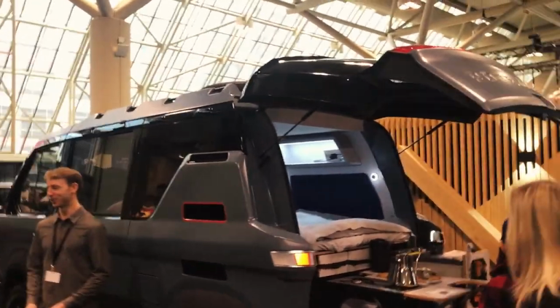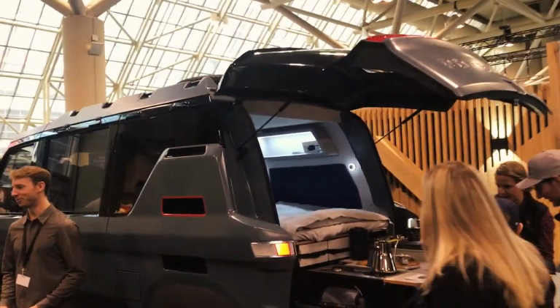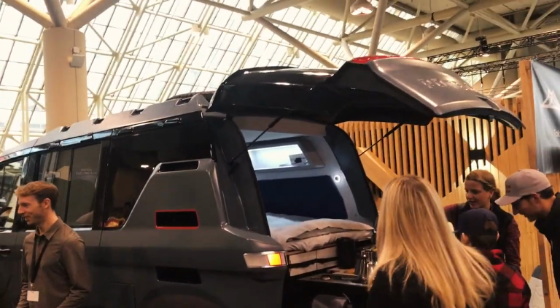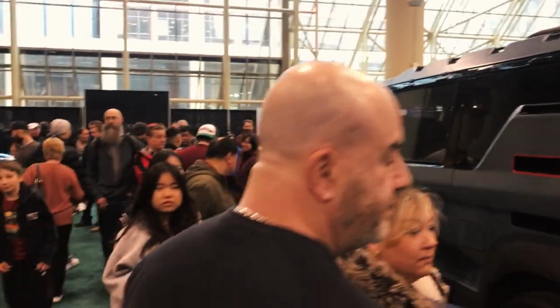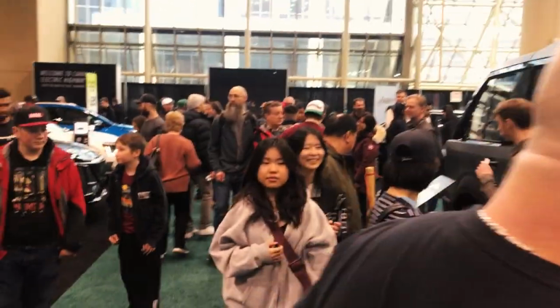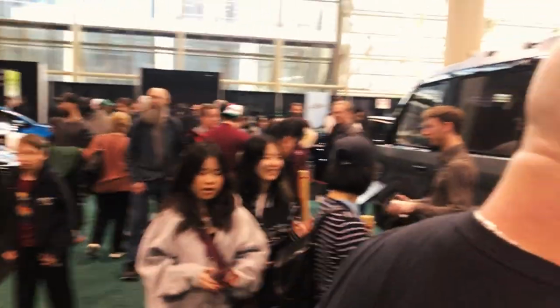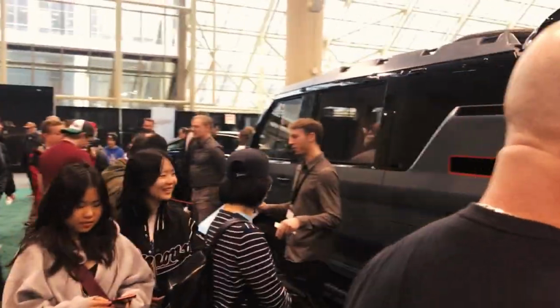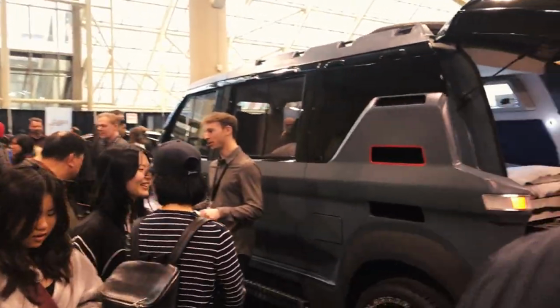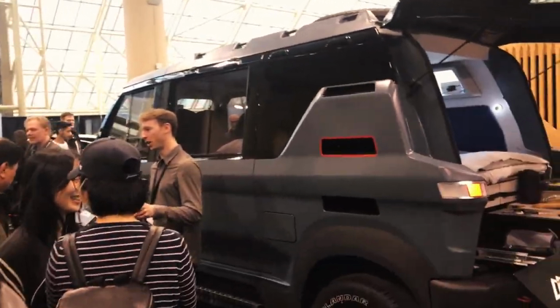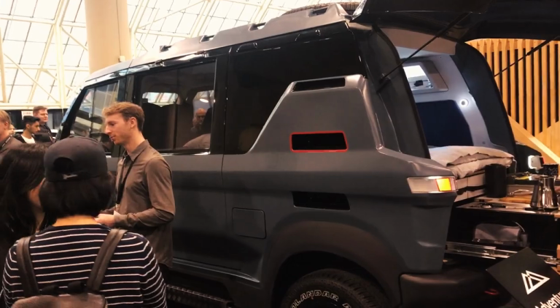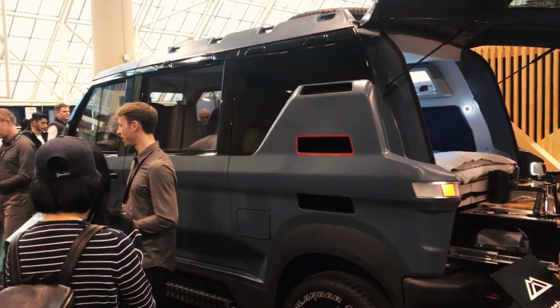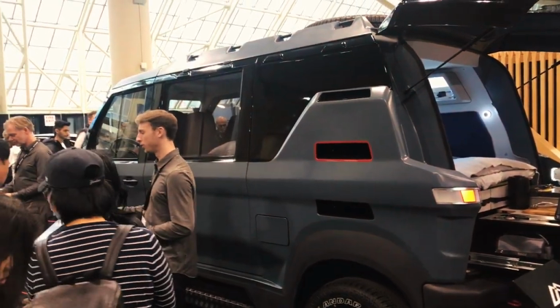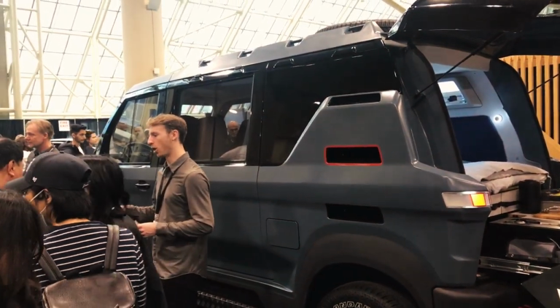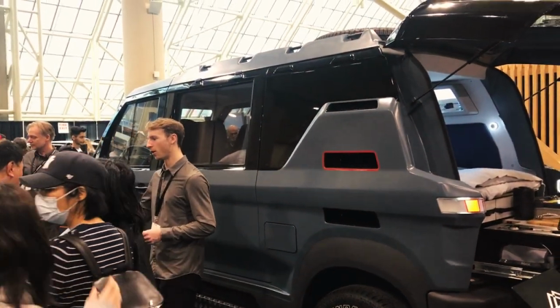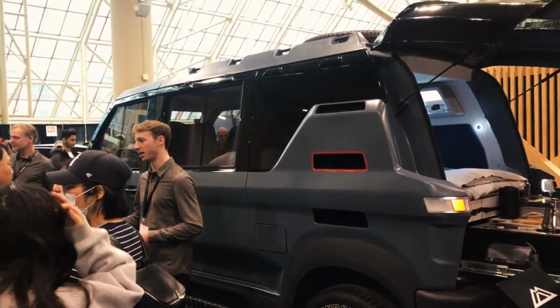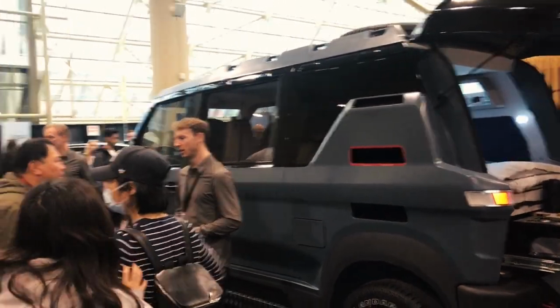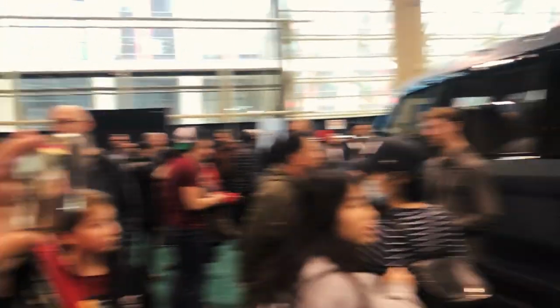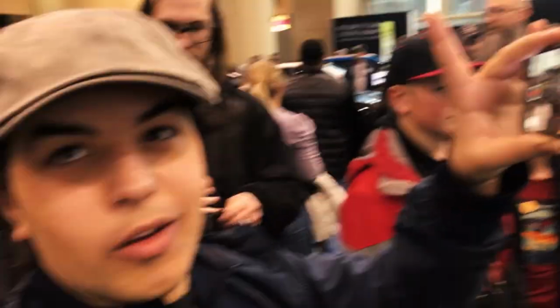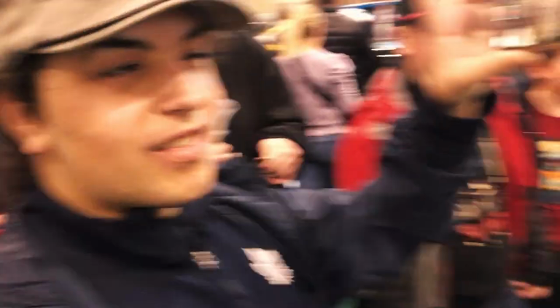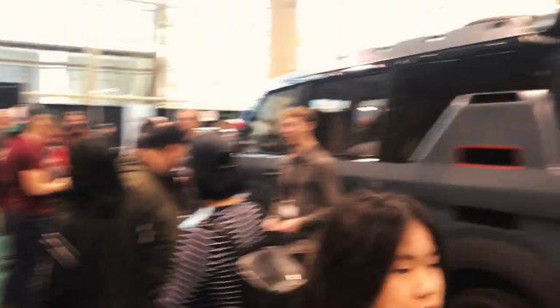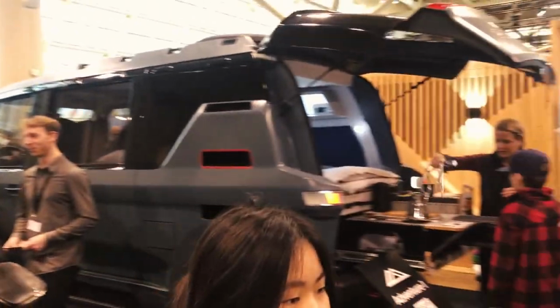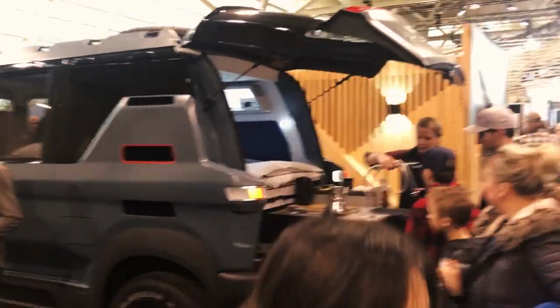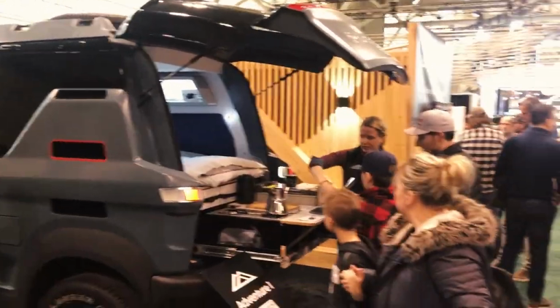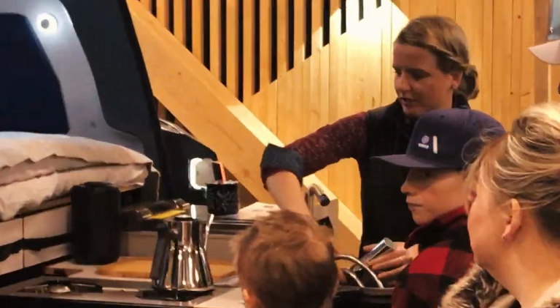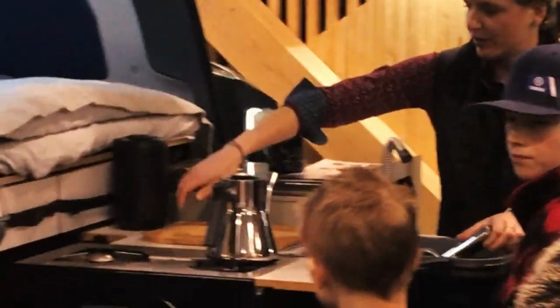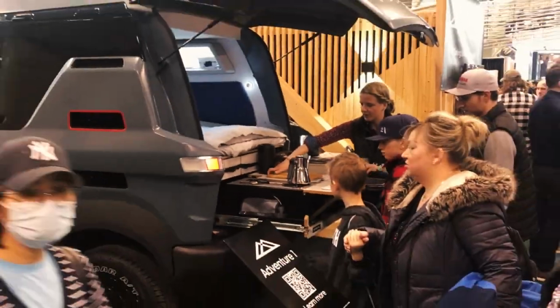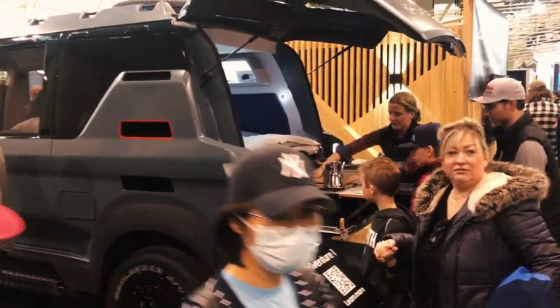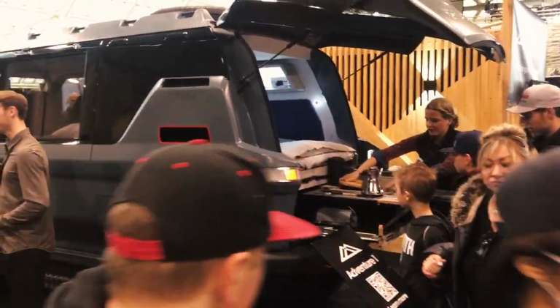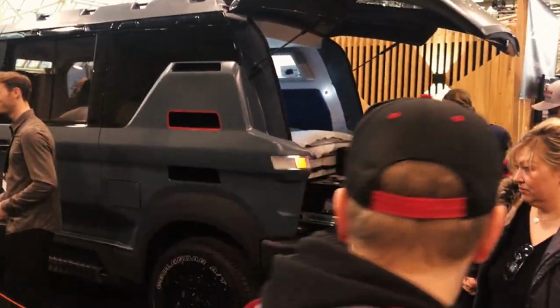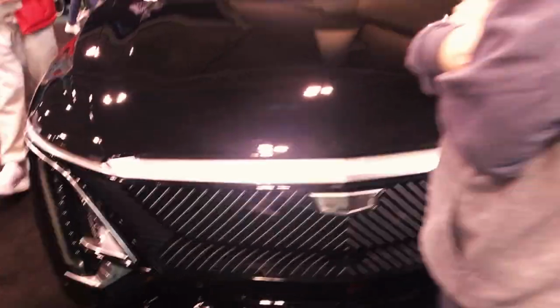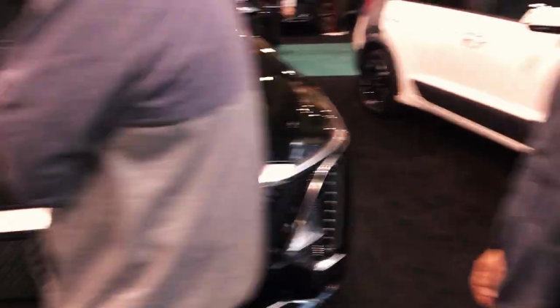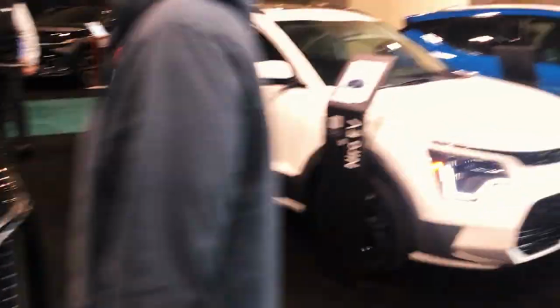Look at this — this is like an electric van. Looks like some Rover almost. Looks like a Rover in a VW bus. They've got a whole goddamn kitchen in the back.